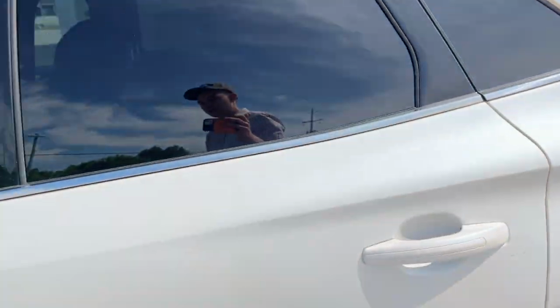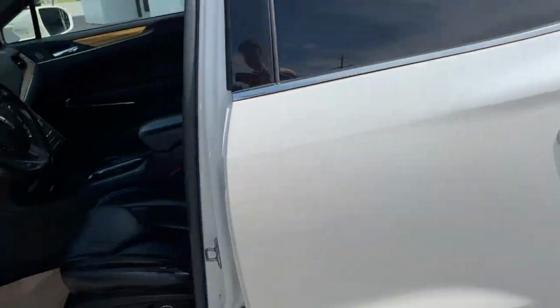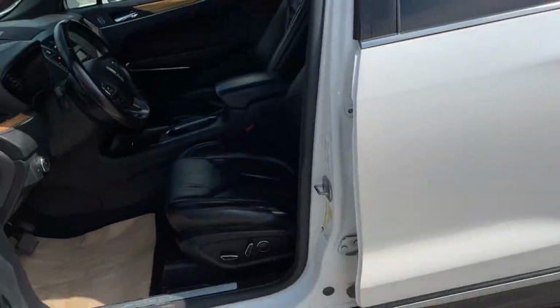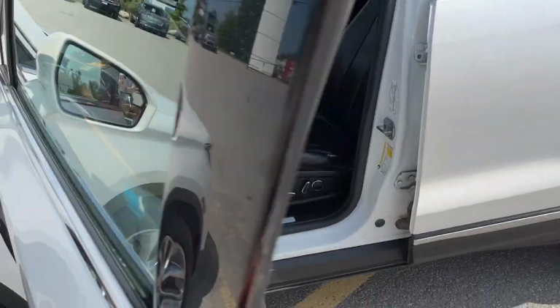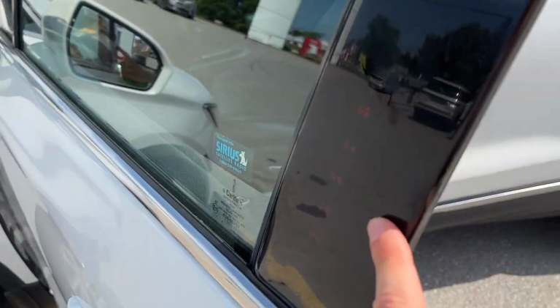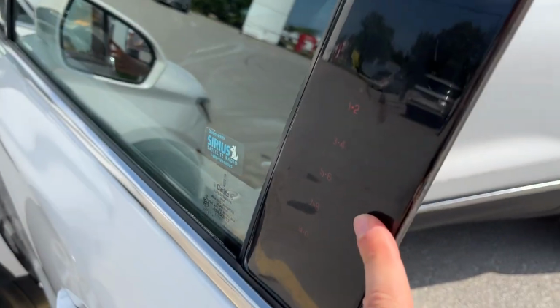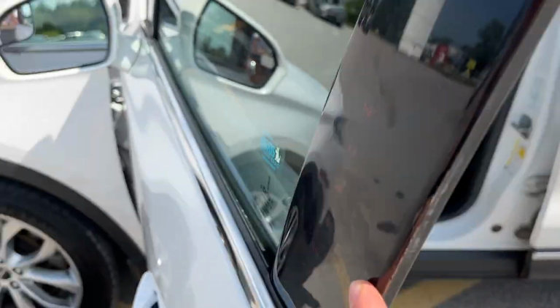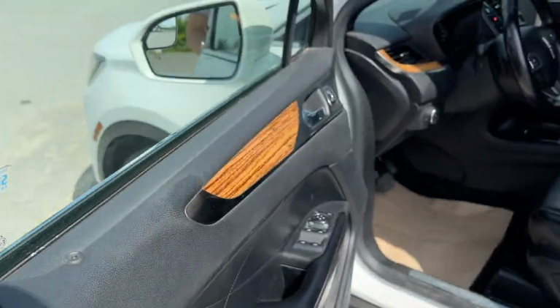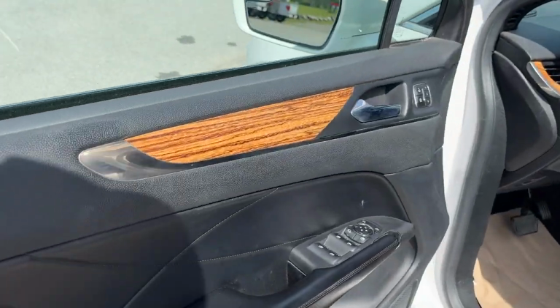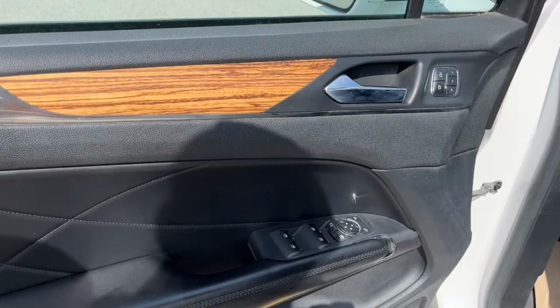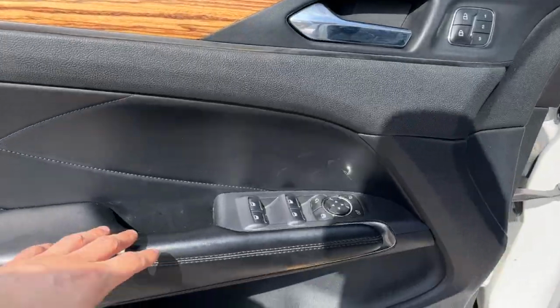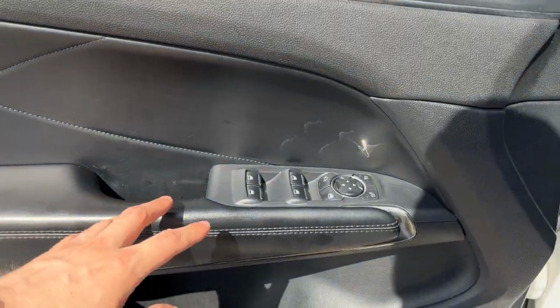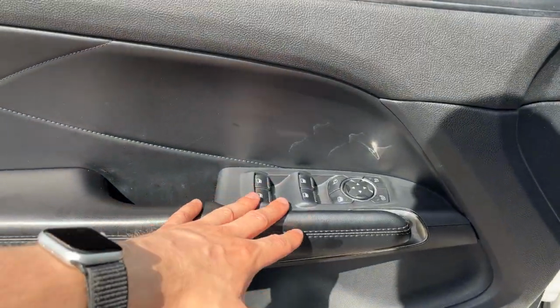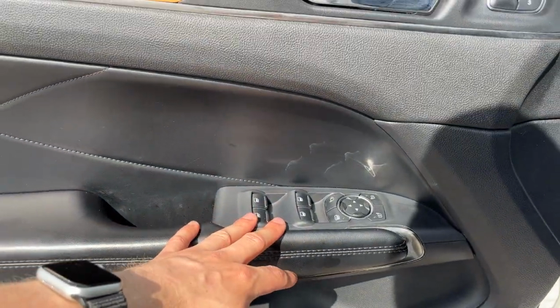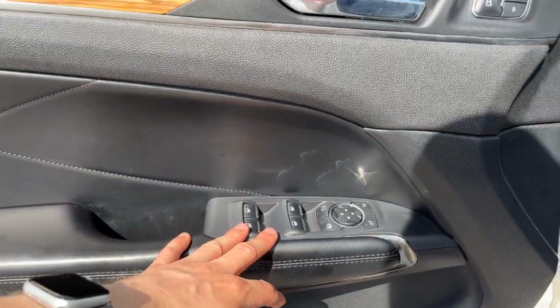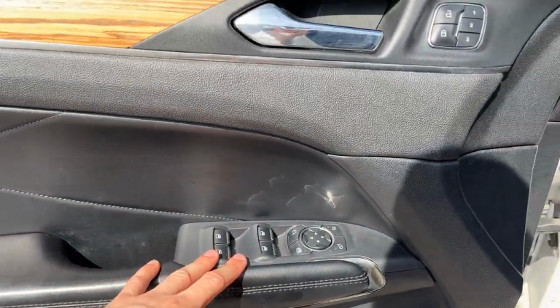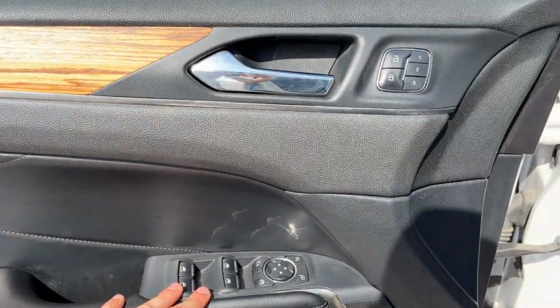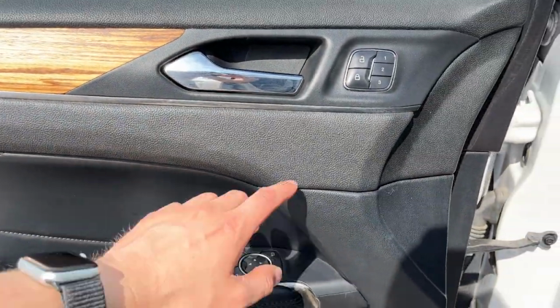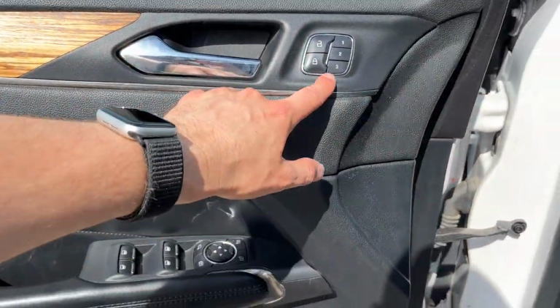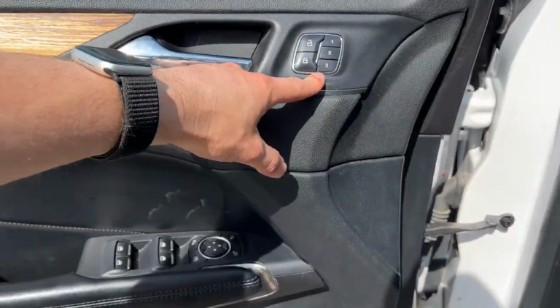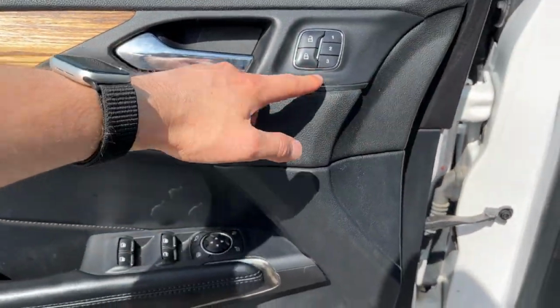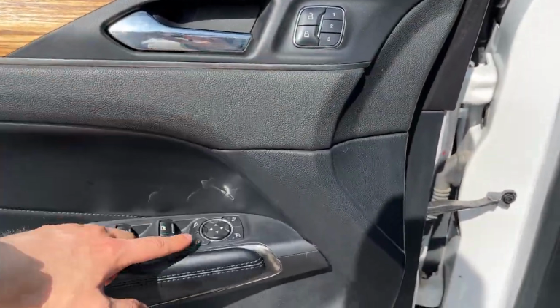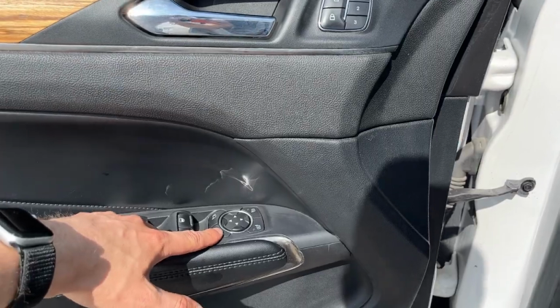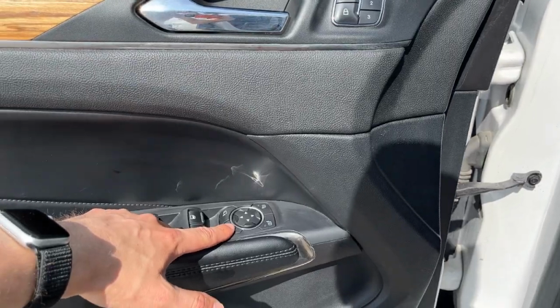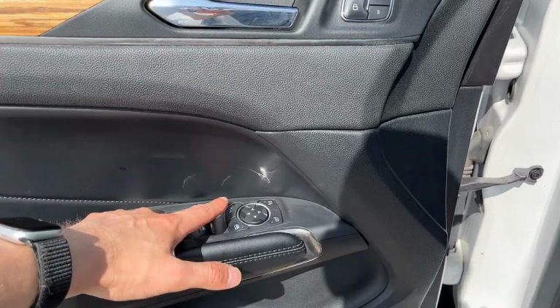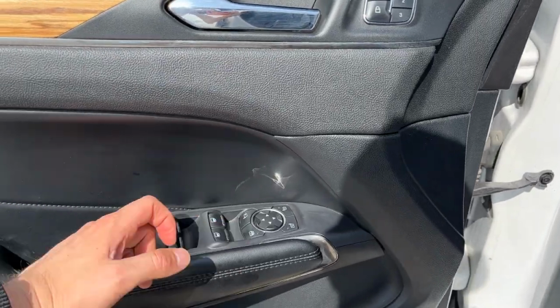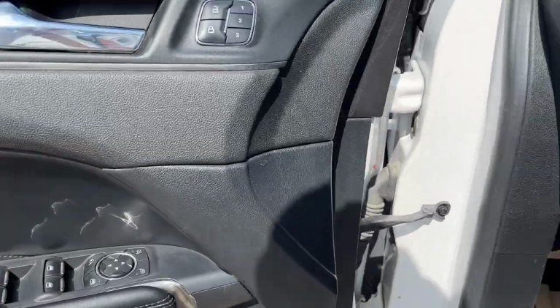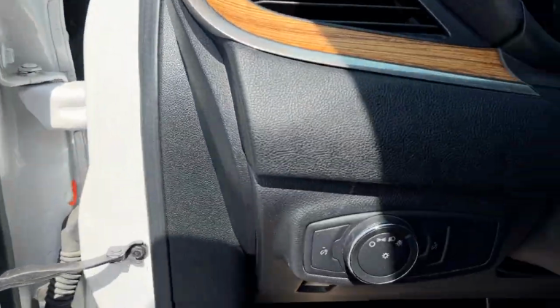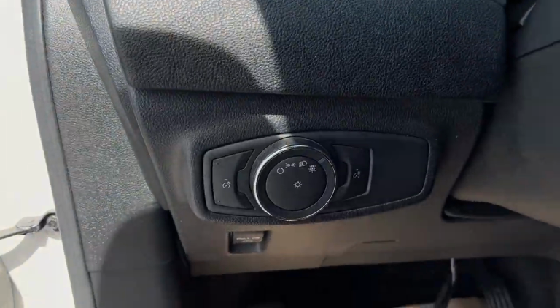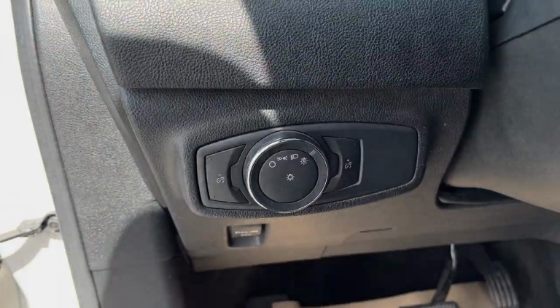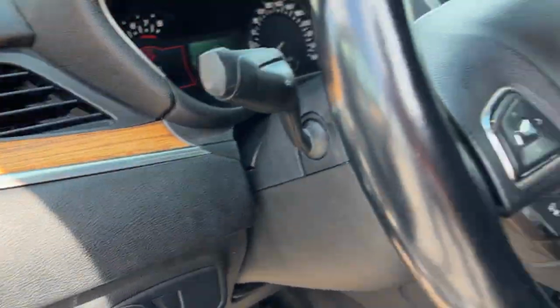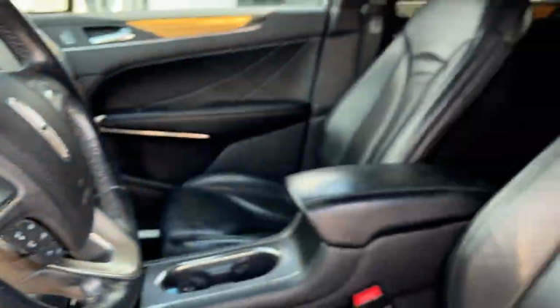Coming around to the driver's side, you do have keyless entry on the door, some storage in the door, power windows and locks of course. You have driver's seat memory here, power glass adjustable and folding mirrors, and automatic headlights on this Lincoln.